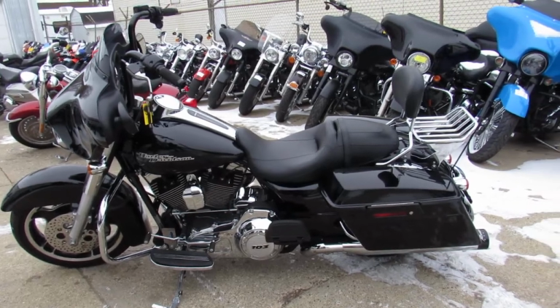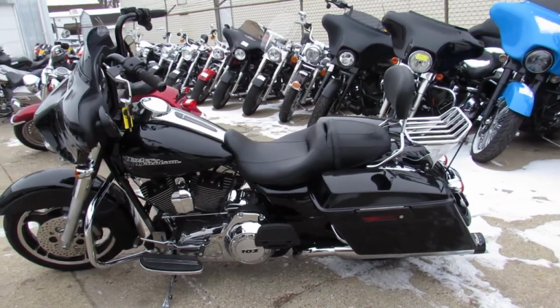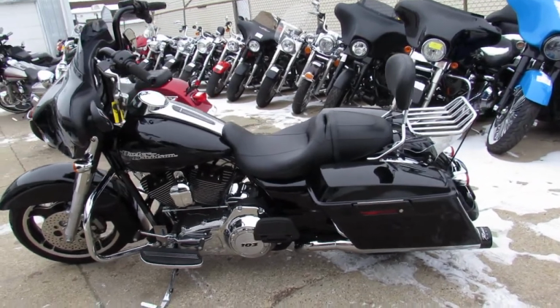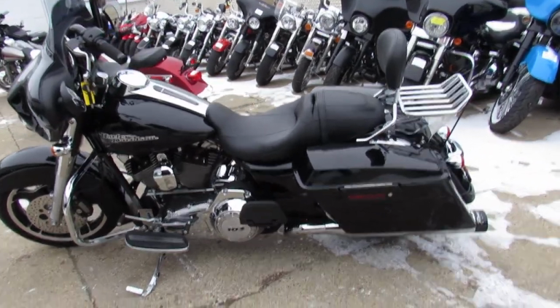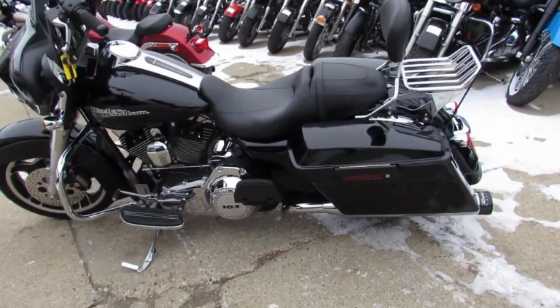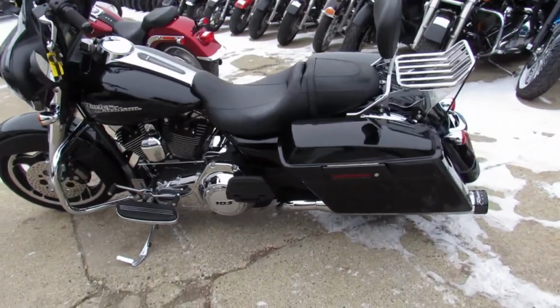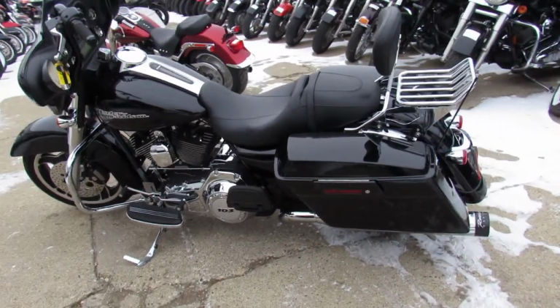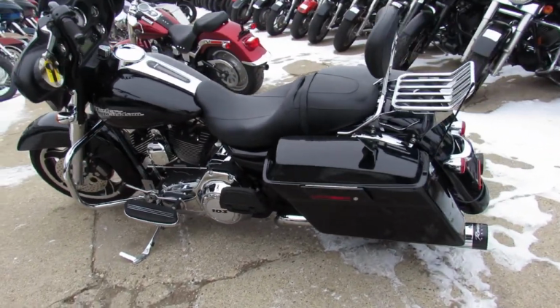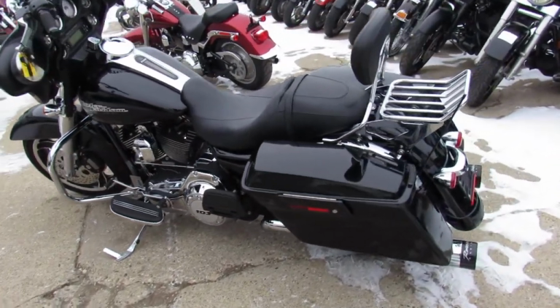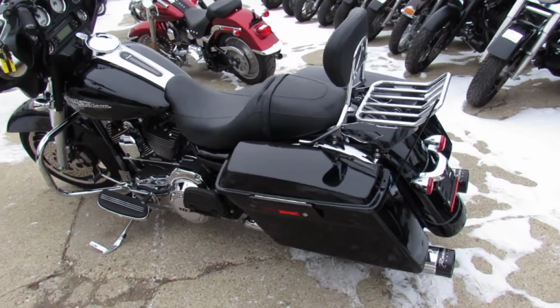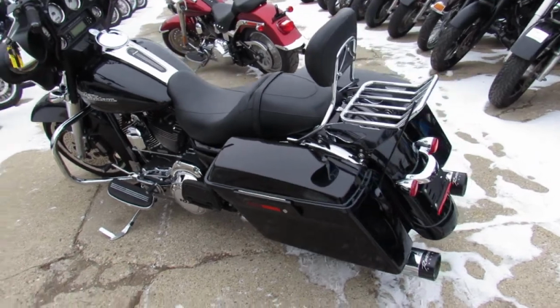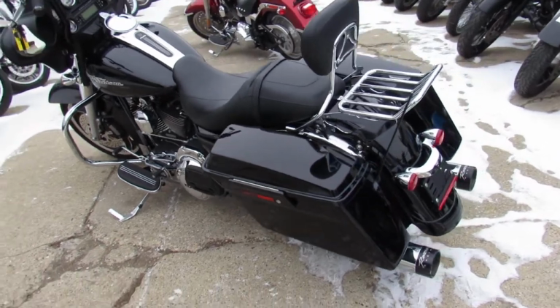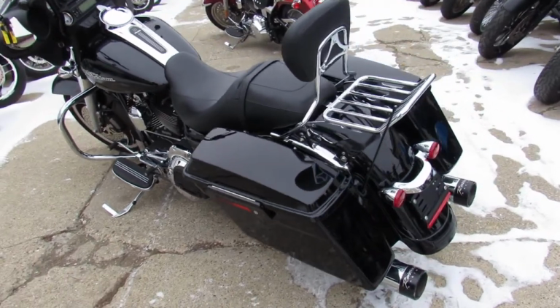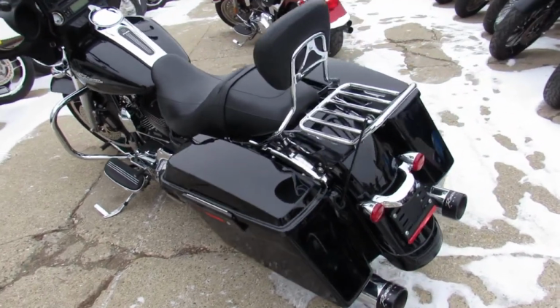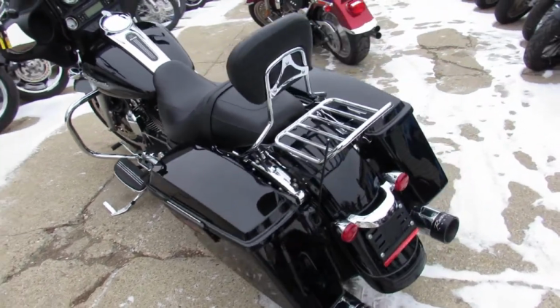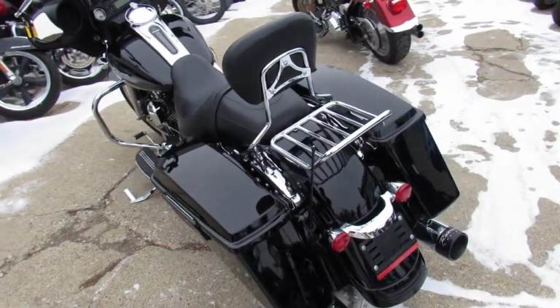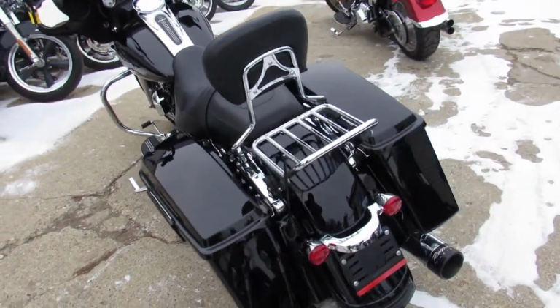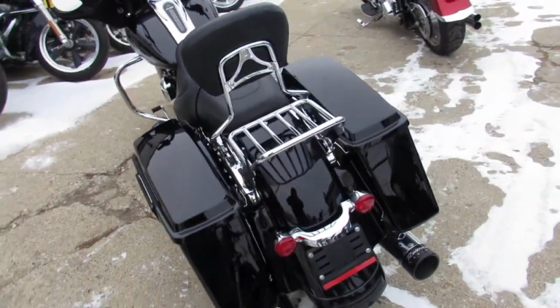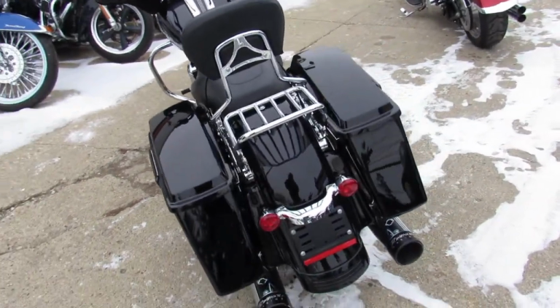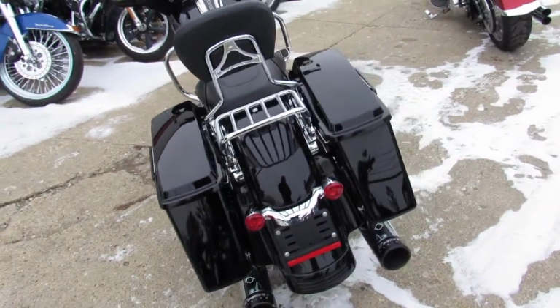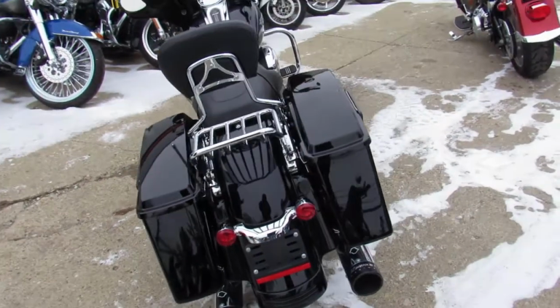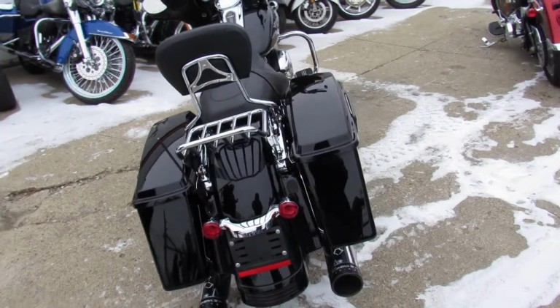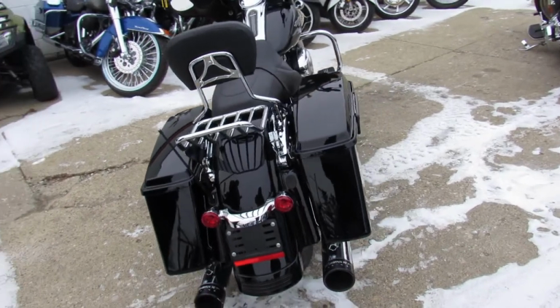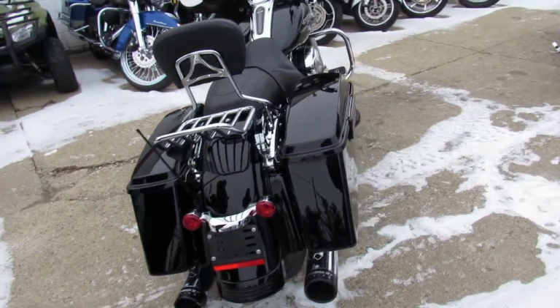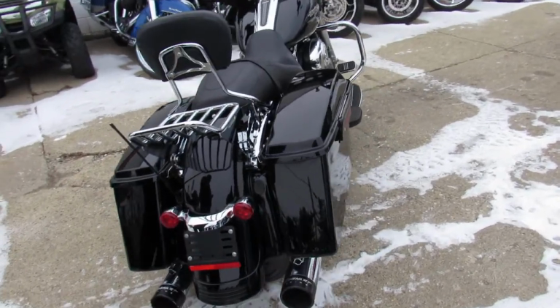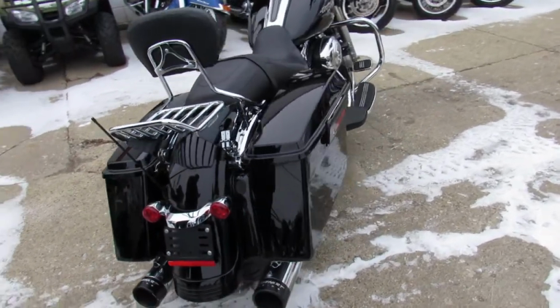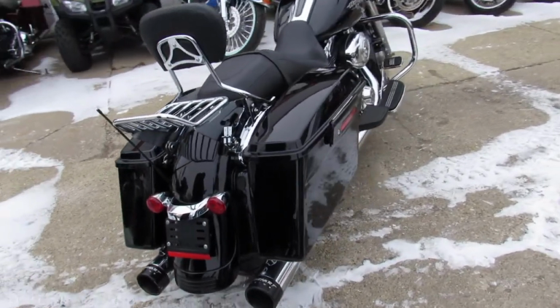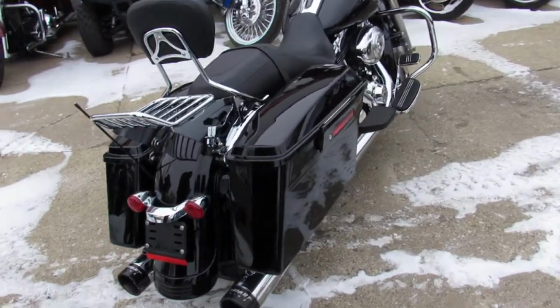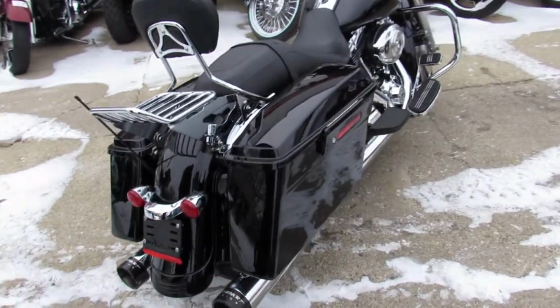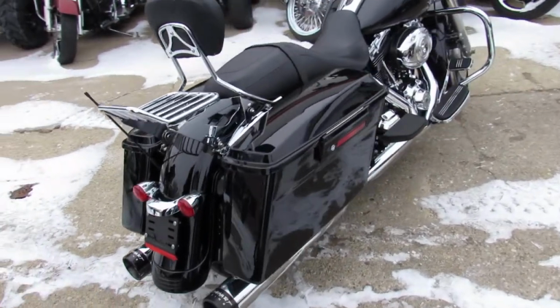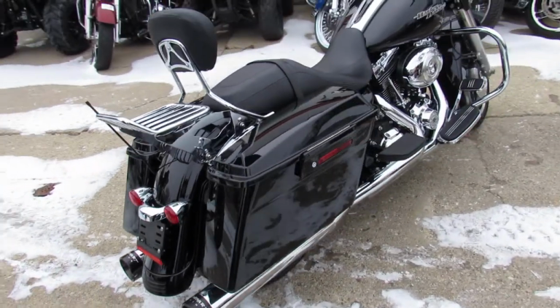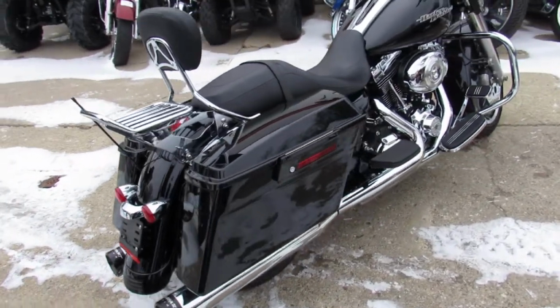Hey guys, Andrew and Aaron here at Approval Powersports doing some videos on the used bikes we've got in stock. We've got over 400 used Harleys, probably over 80 used Street Glides. This one here is a 2012 with only 9,199 miles.